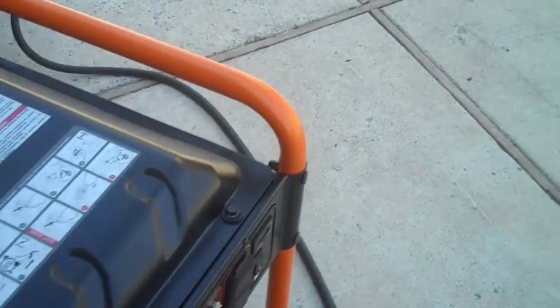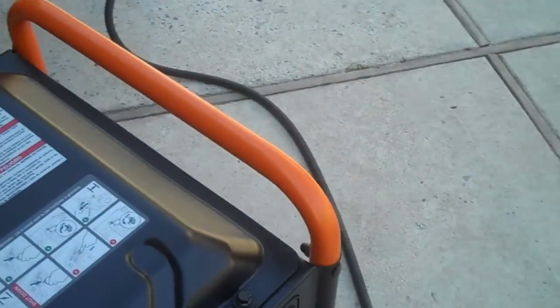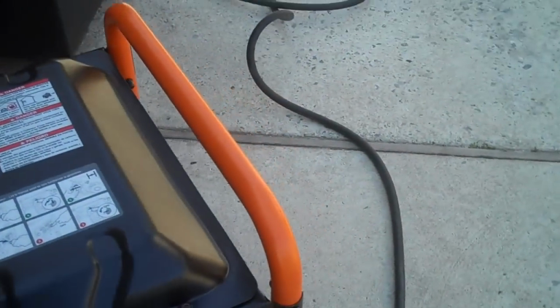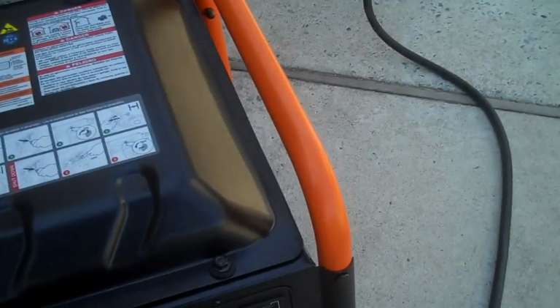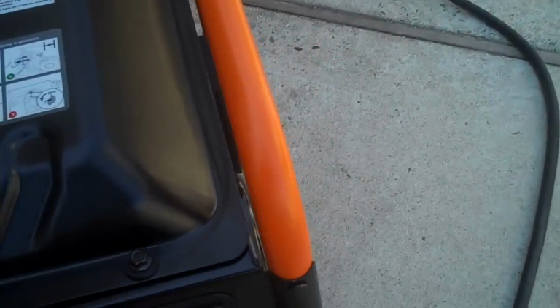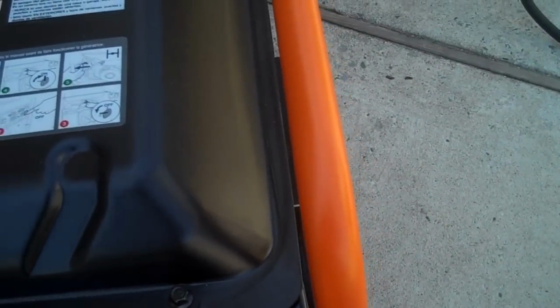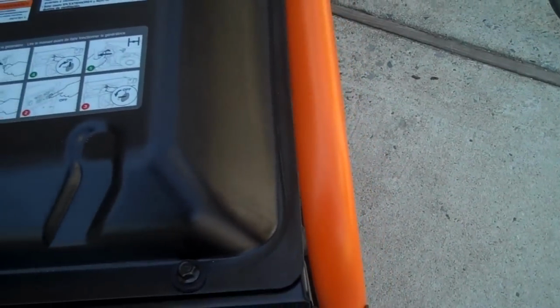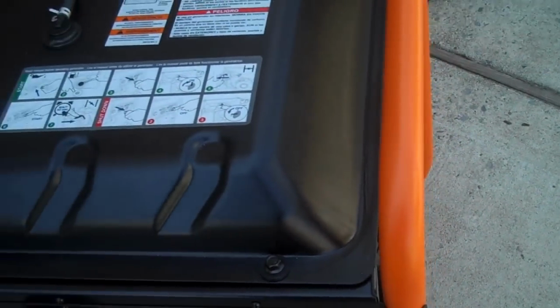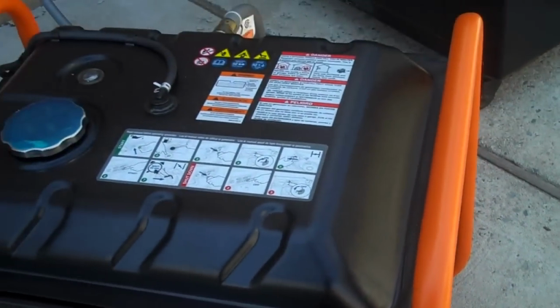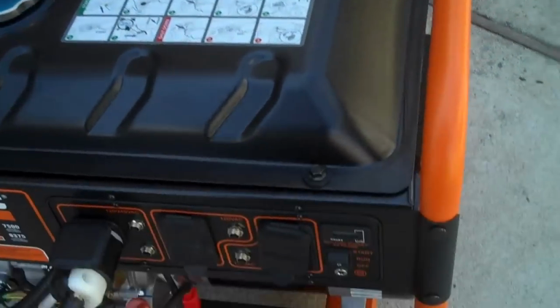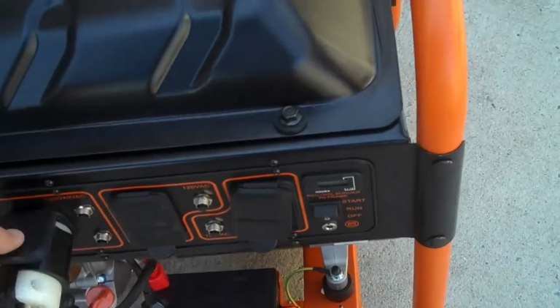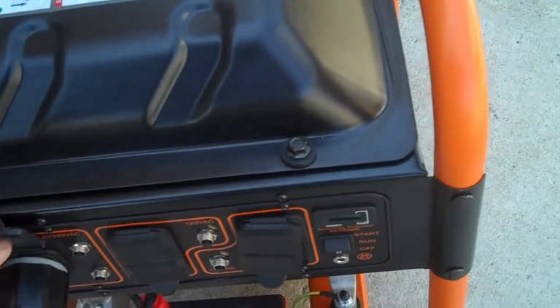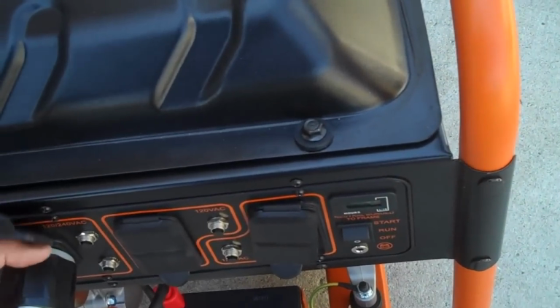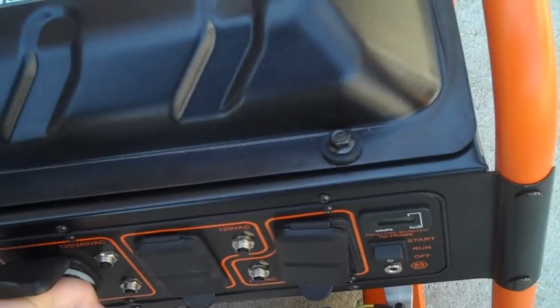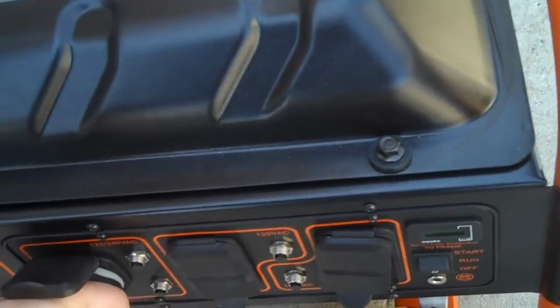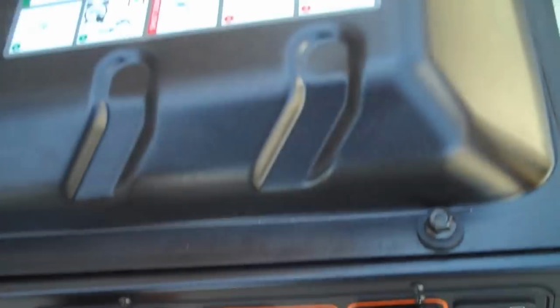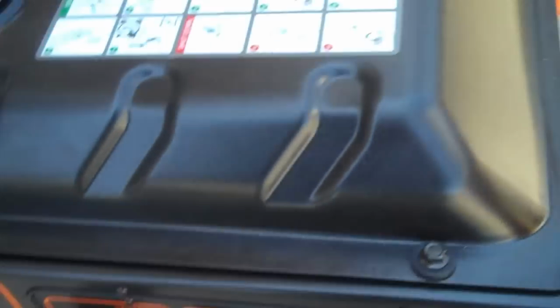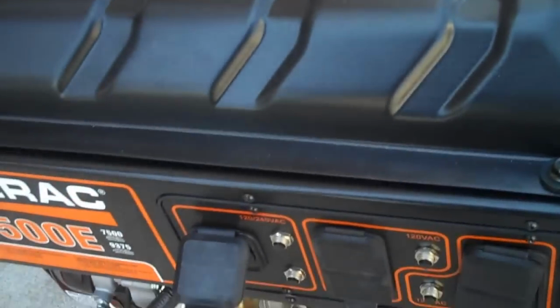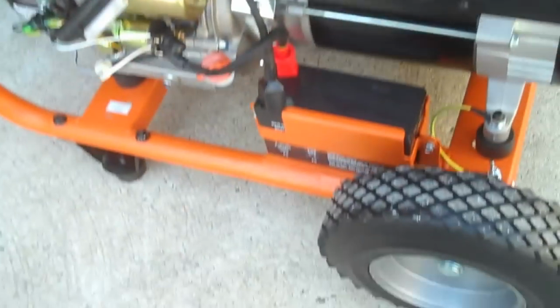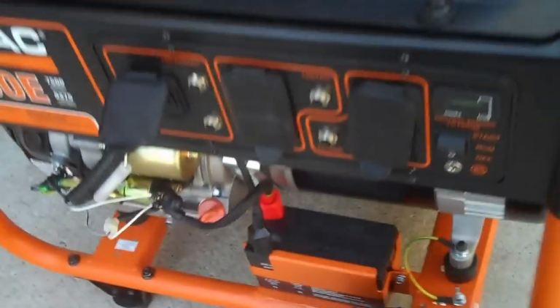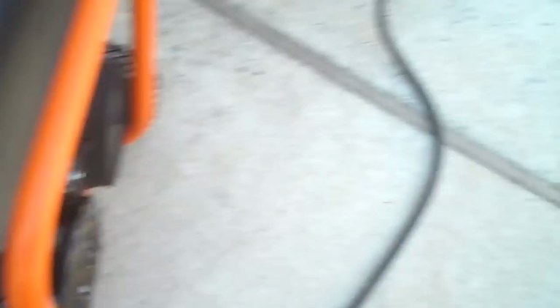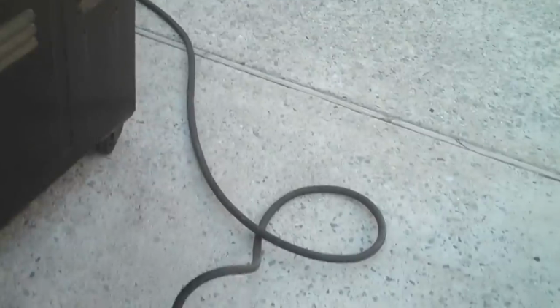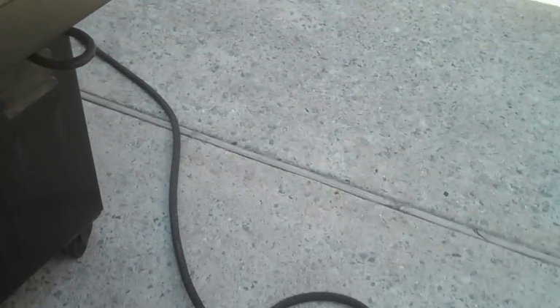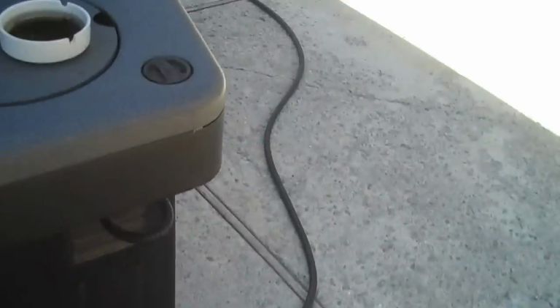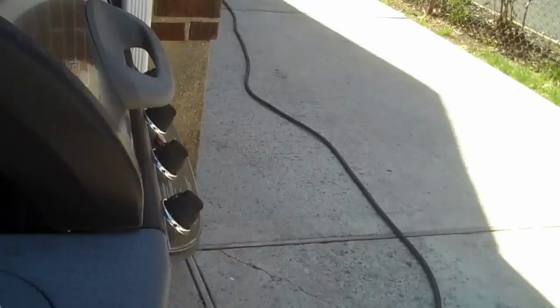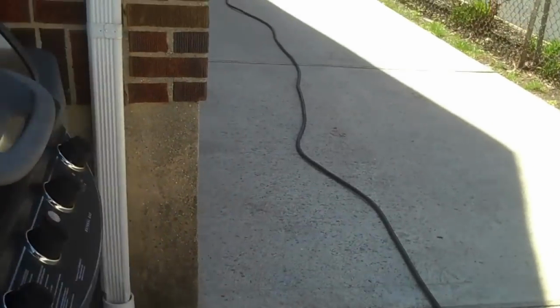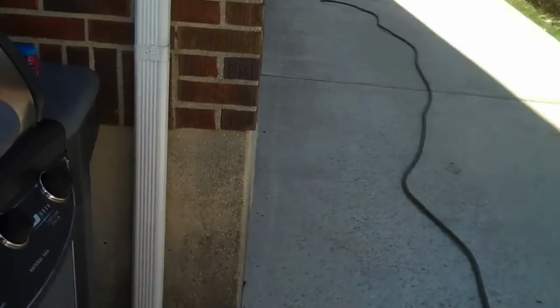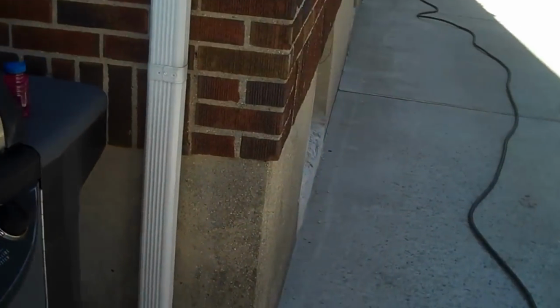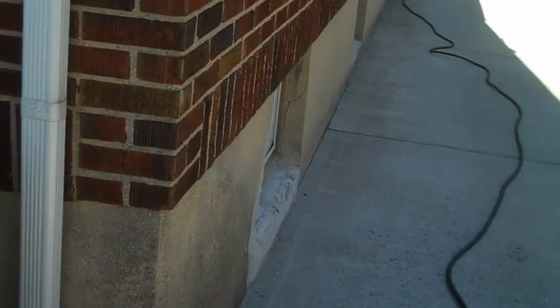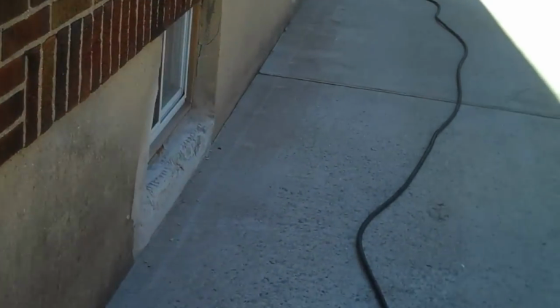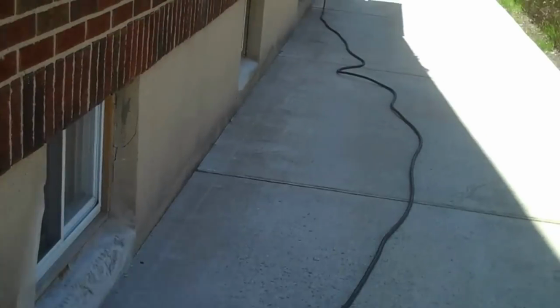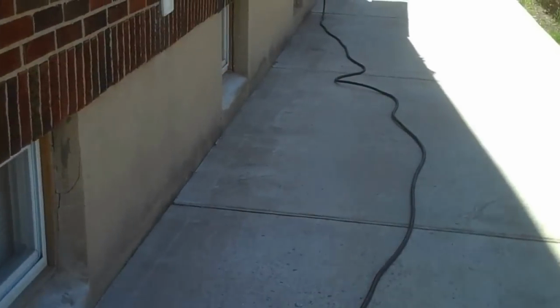When the generator runs out, put it to the off position, take out our twist lock, and we're done. Pretty cool, makes me happy.